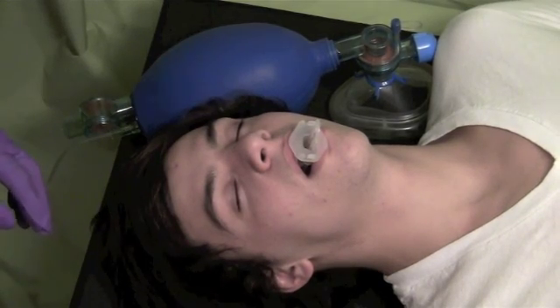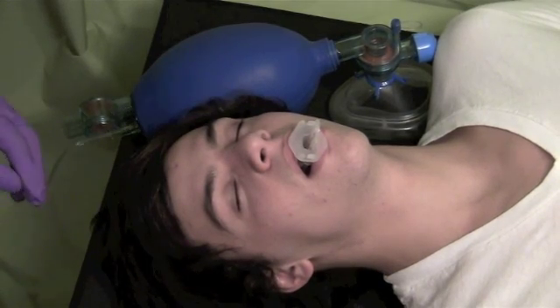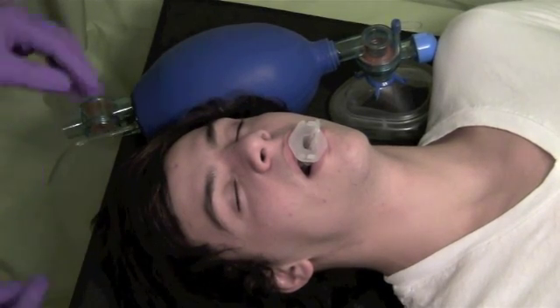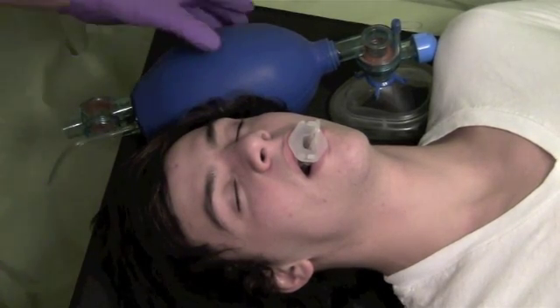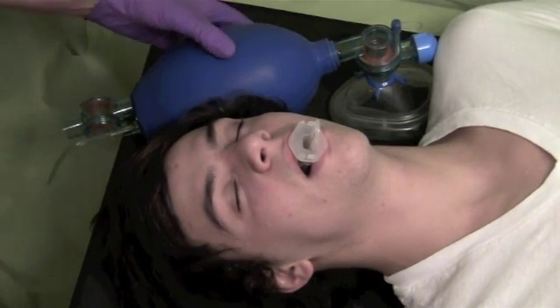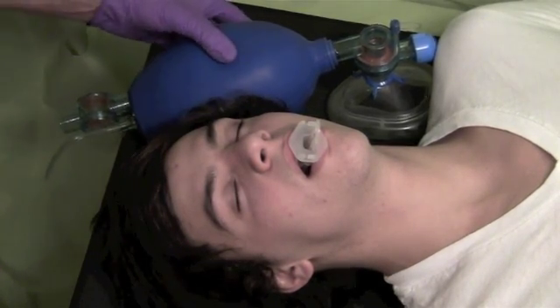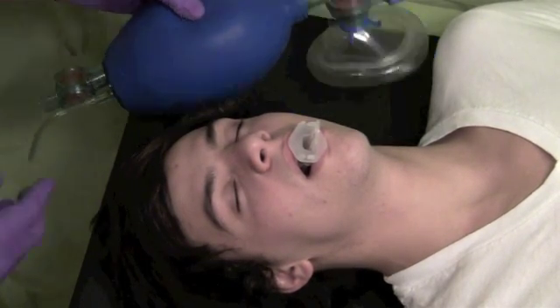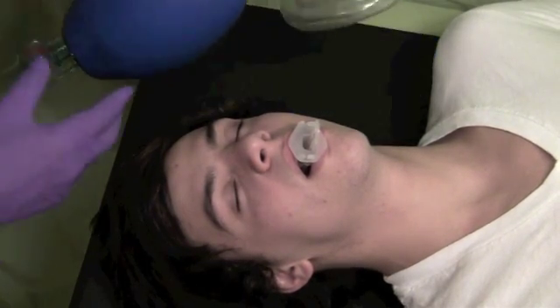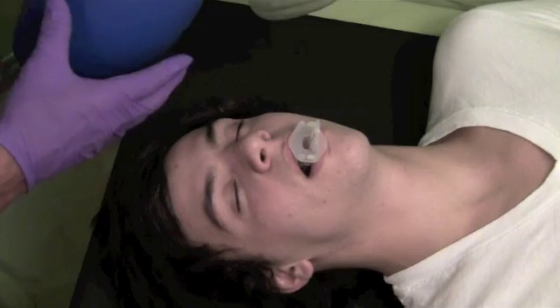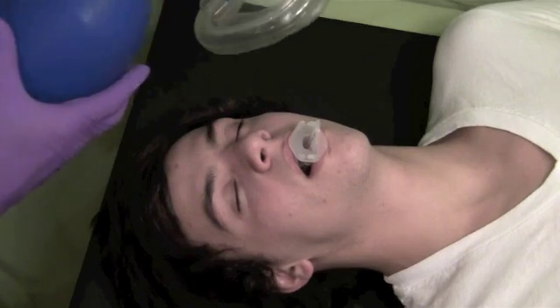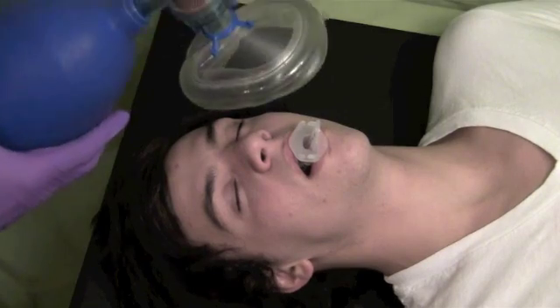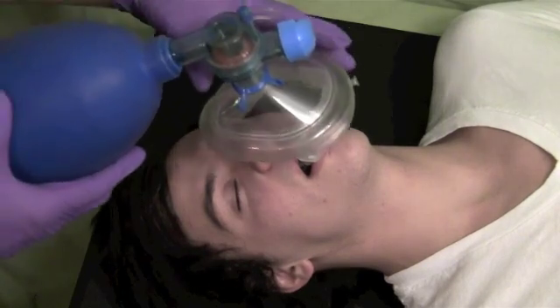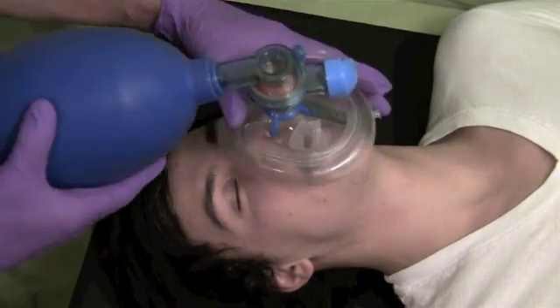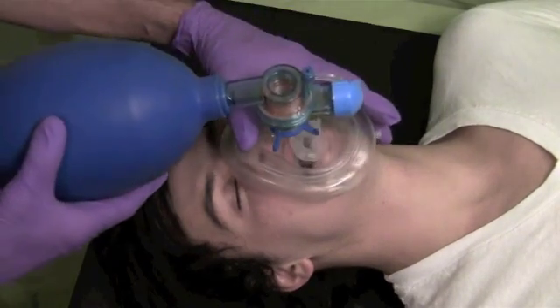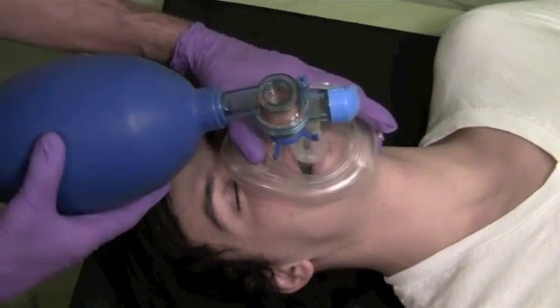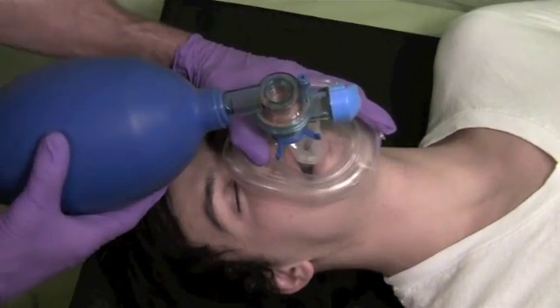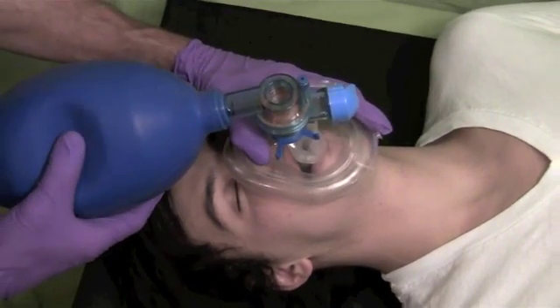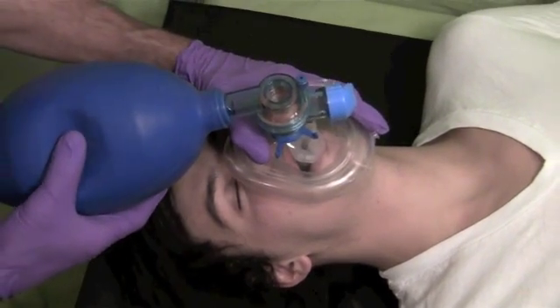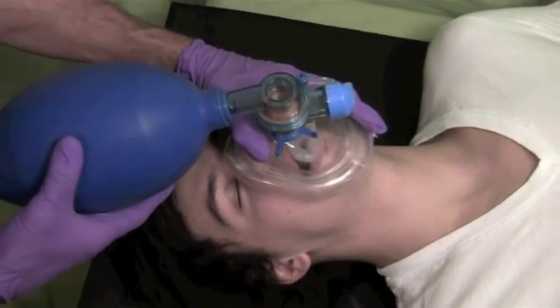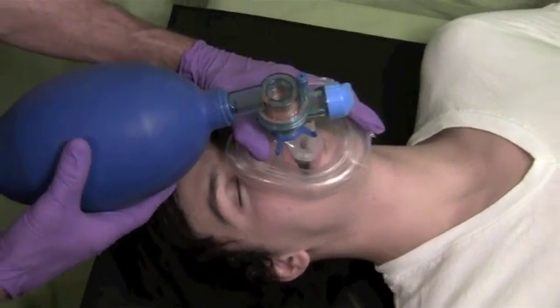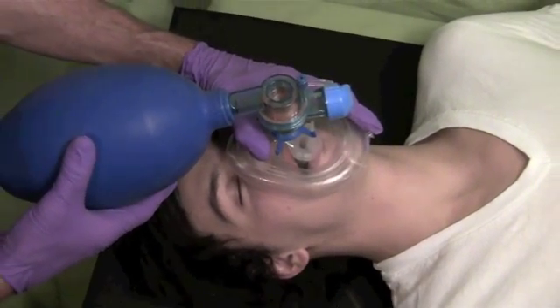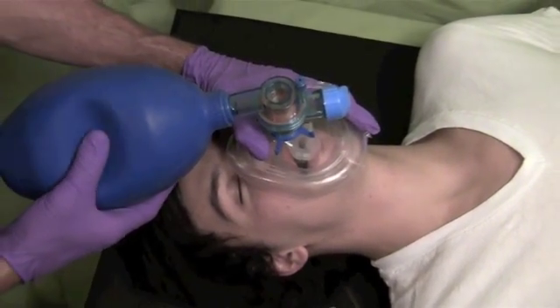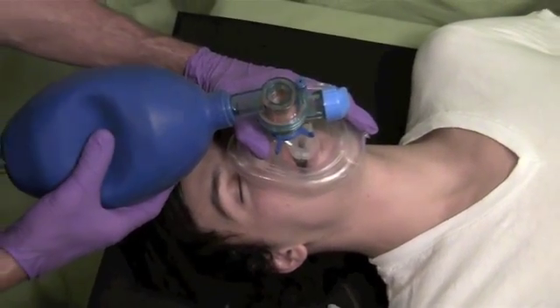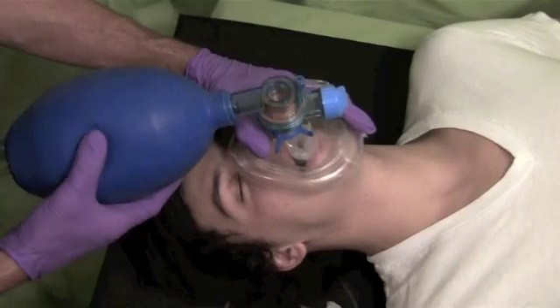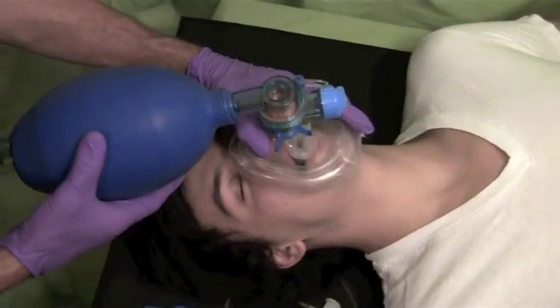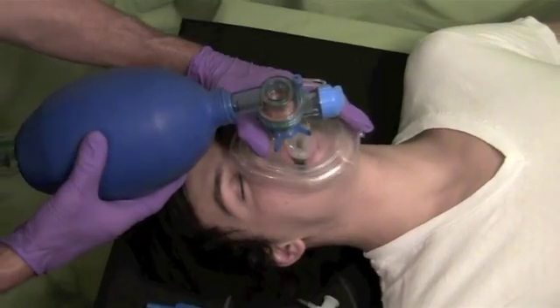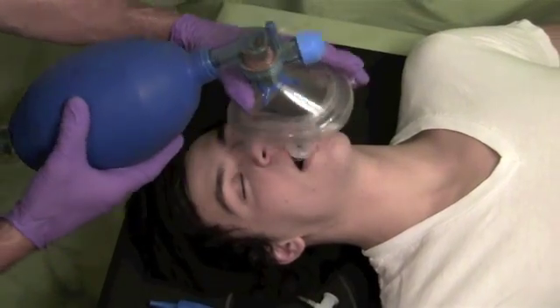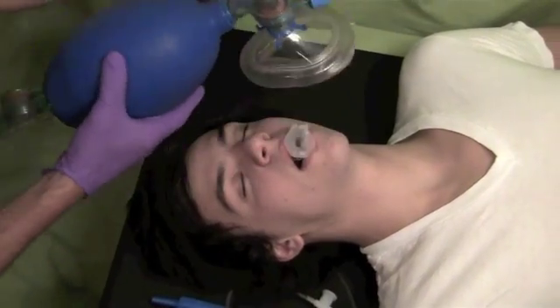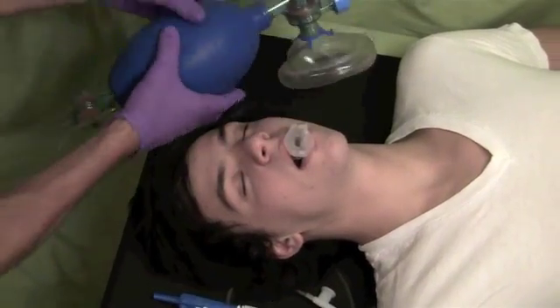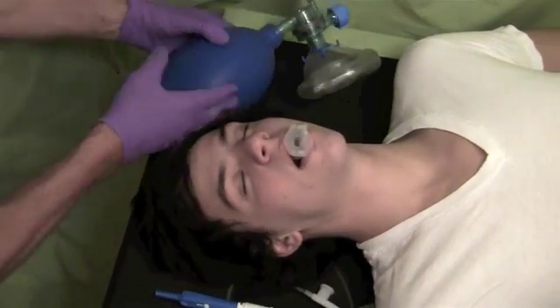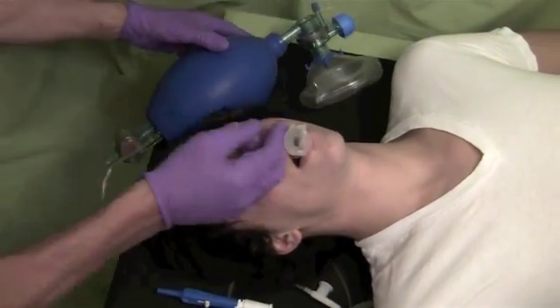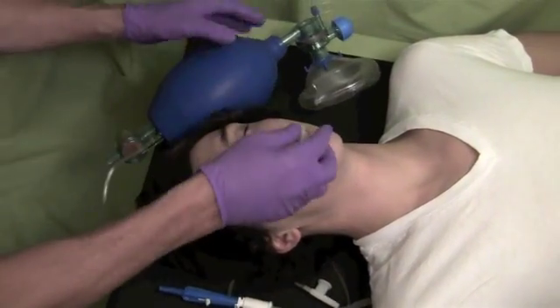Once suctioning has been accomplished, evaluate the patency of the airway by delivering the bag valve mask and assess chest expansion. Make any necessary adjustments from this evaluation.